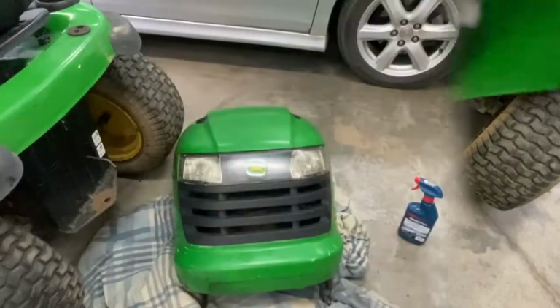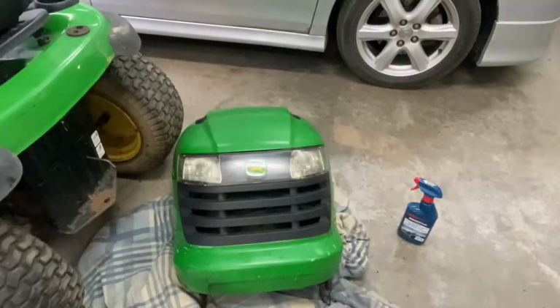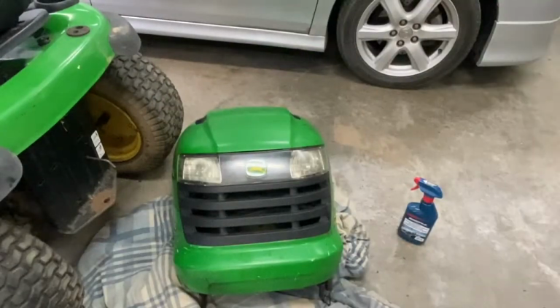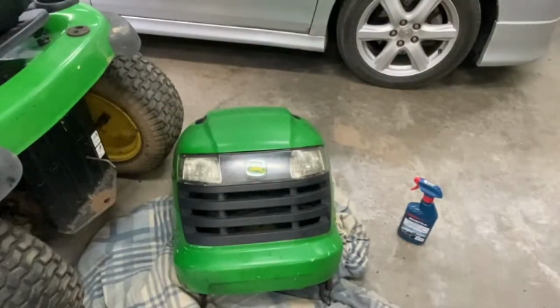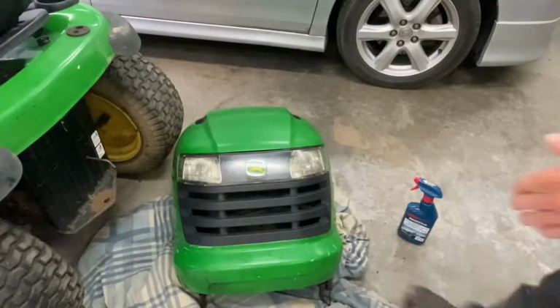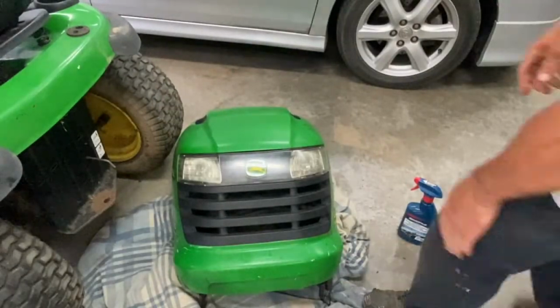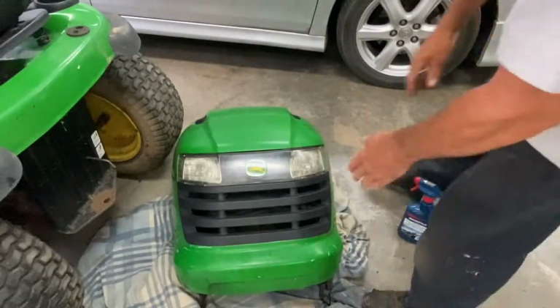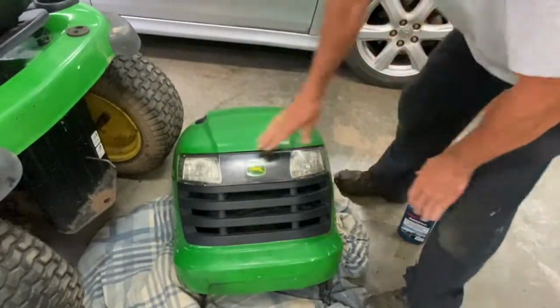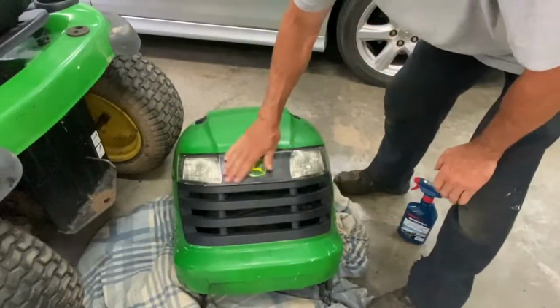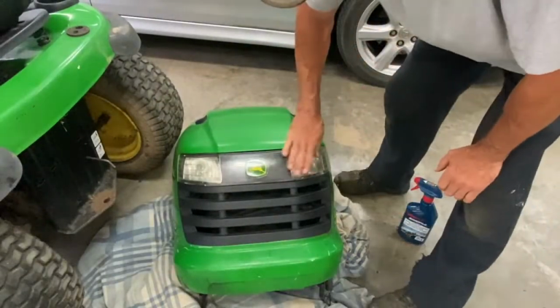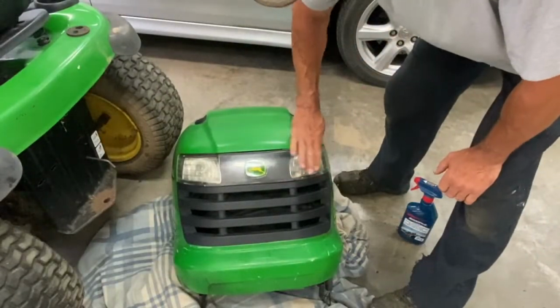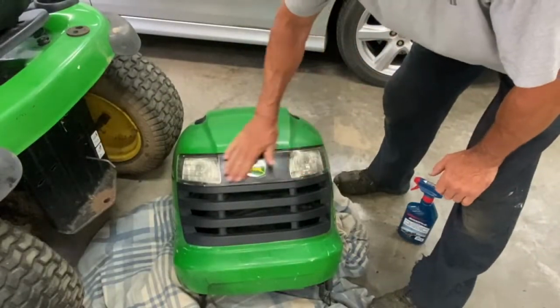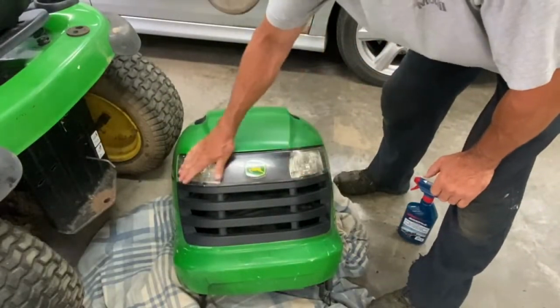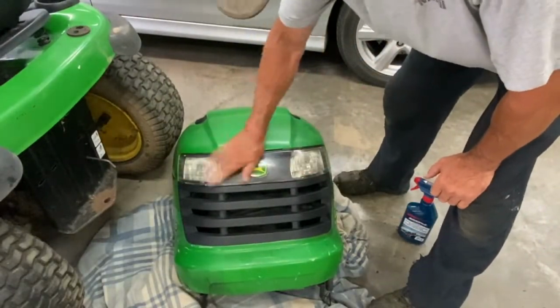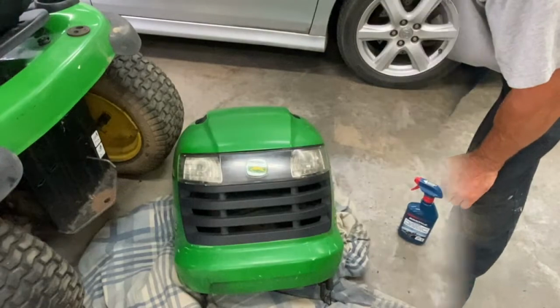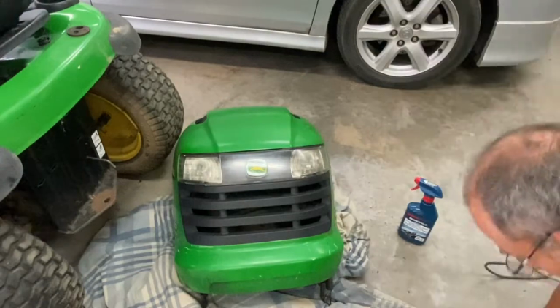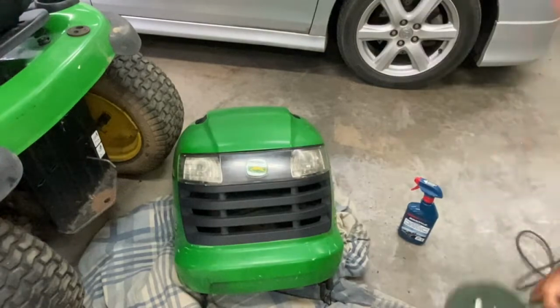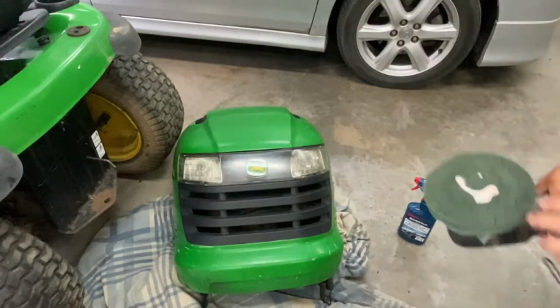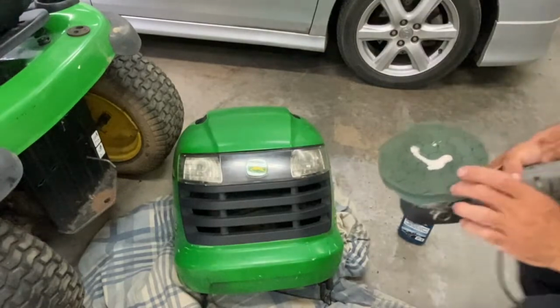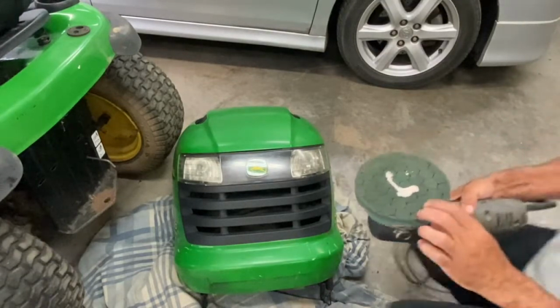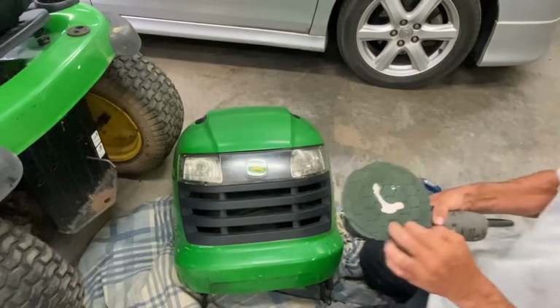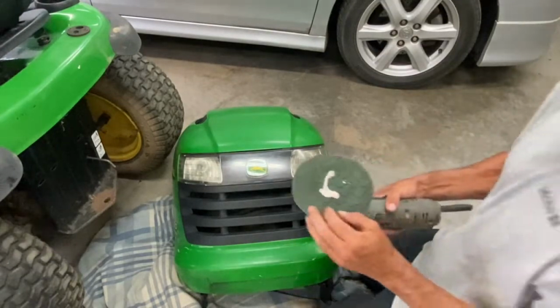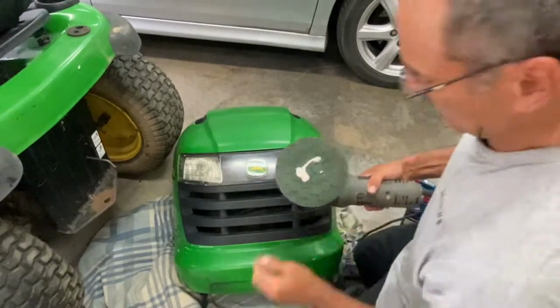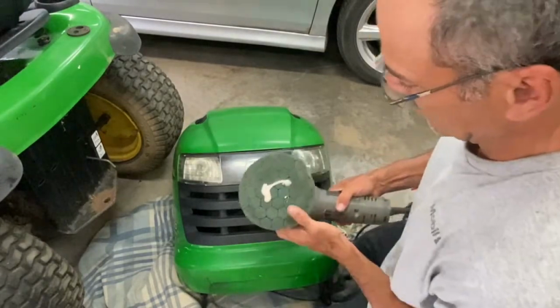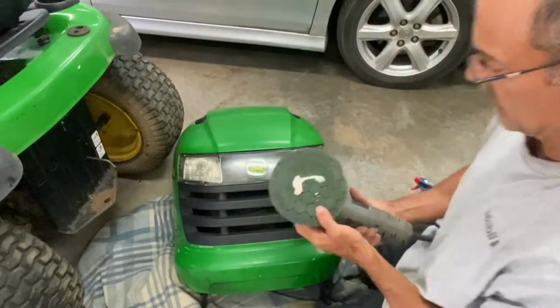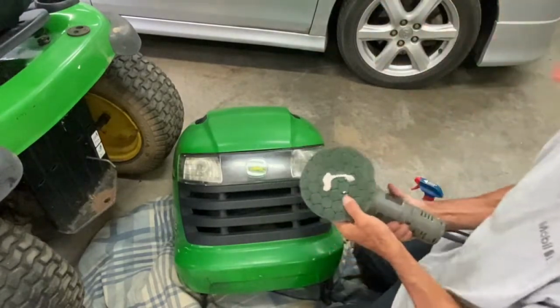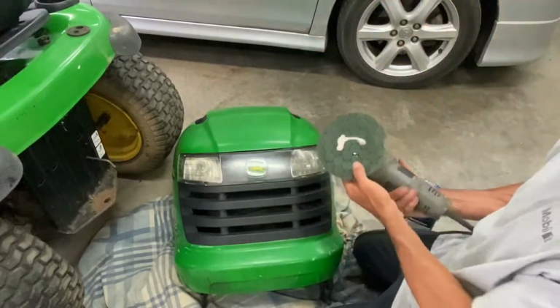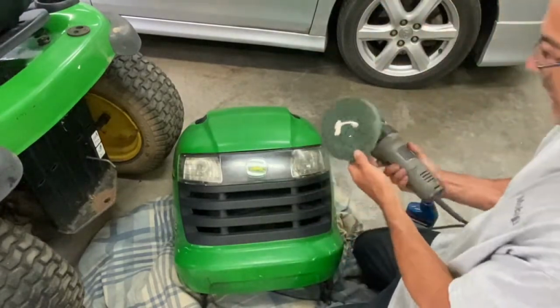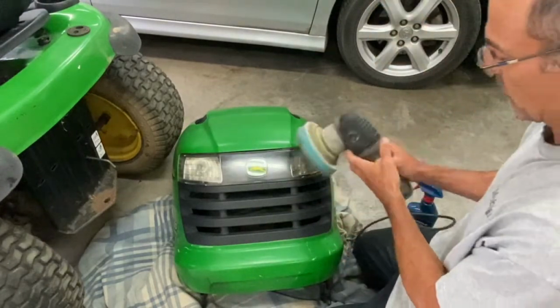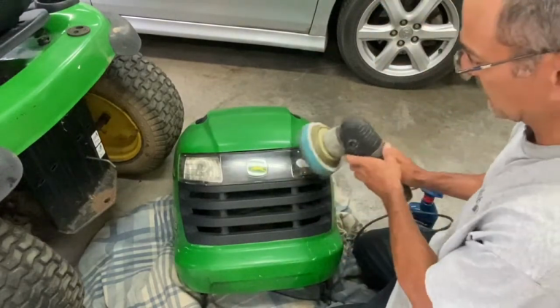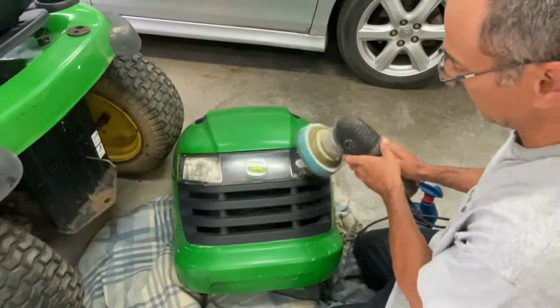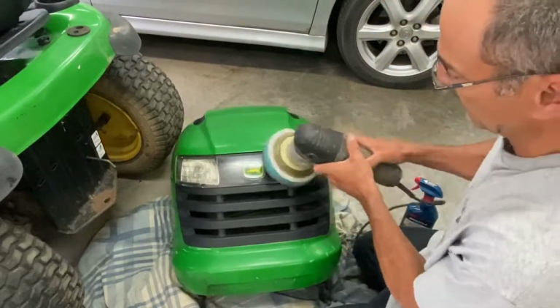Yeah, that looks way better. I can polish this all up there with my buffer. Soft pad here and put the medium grit compound.